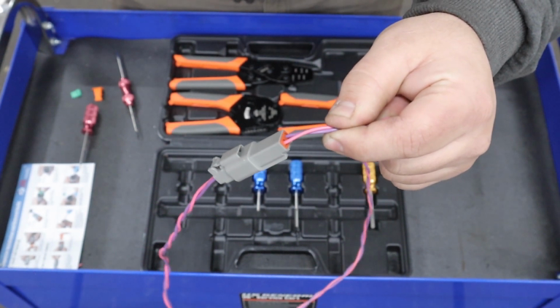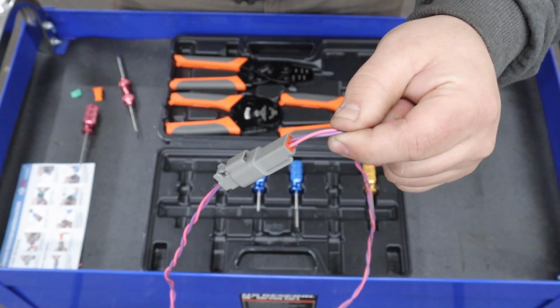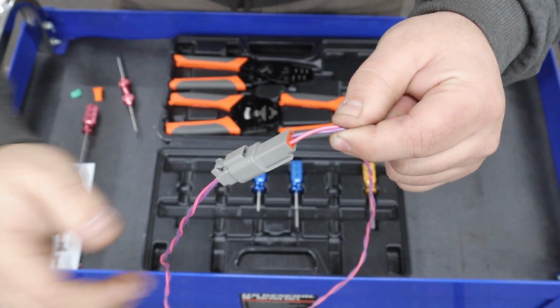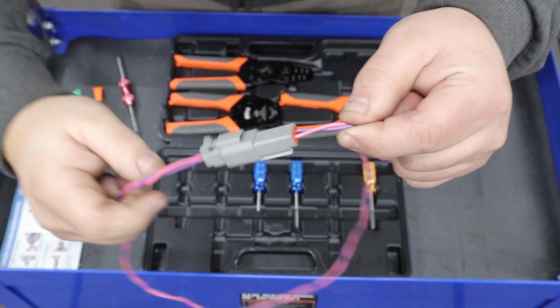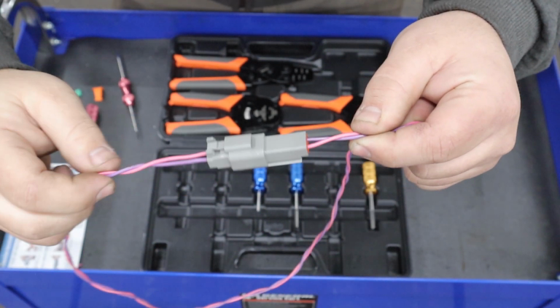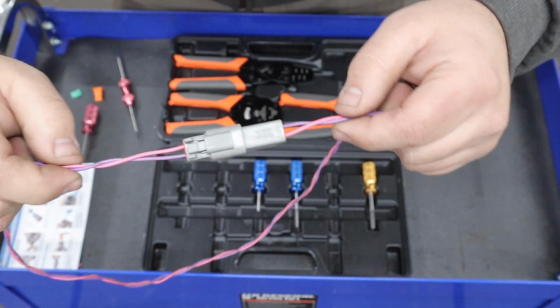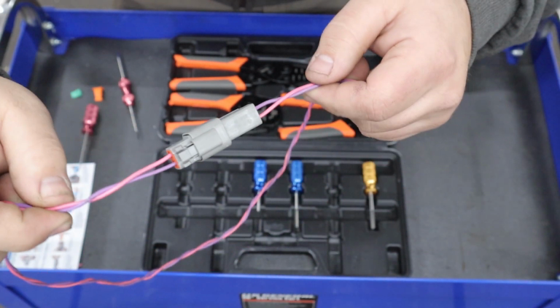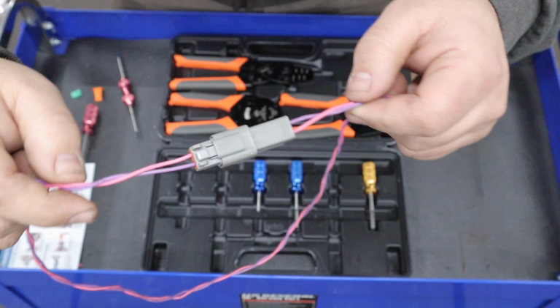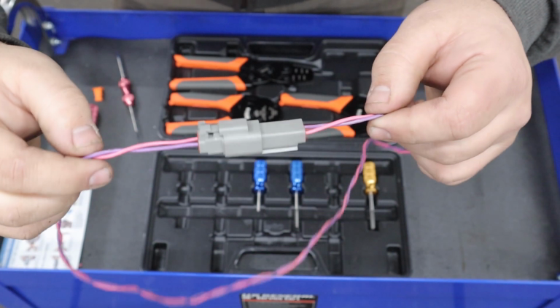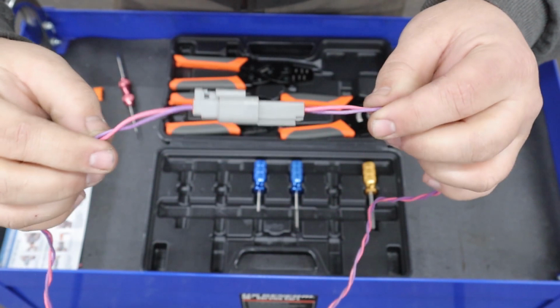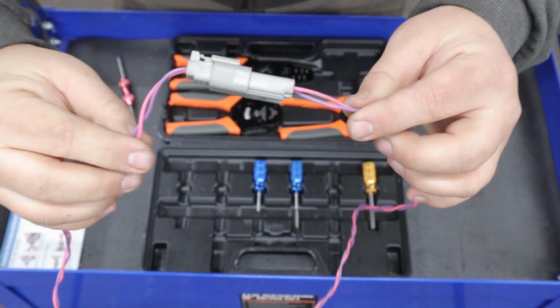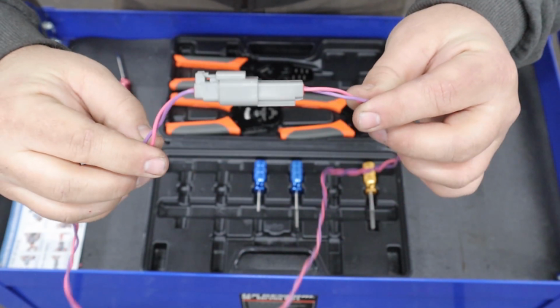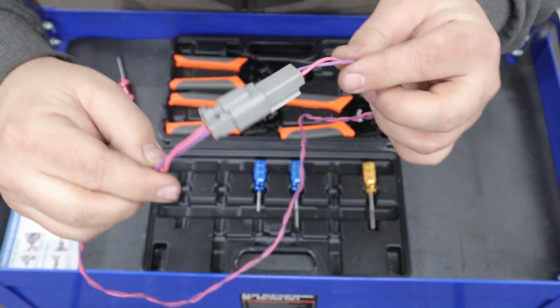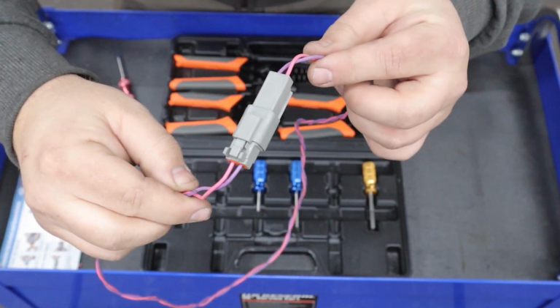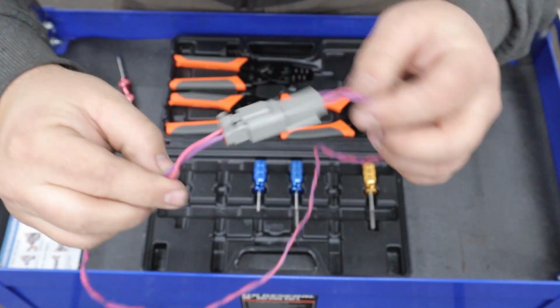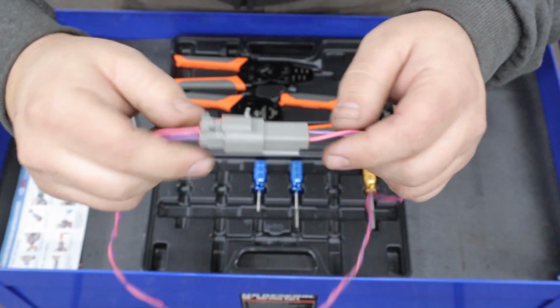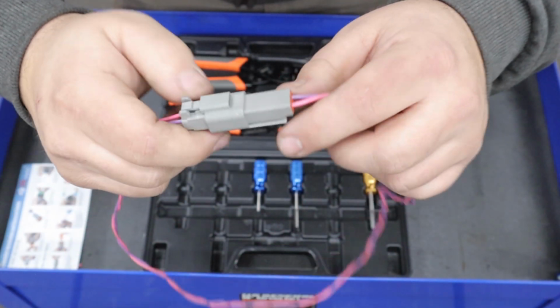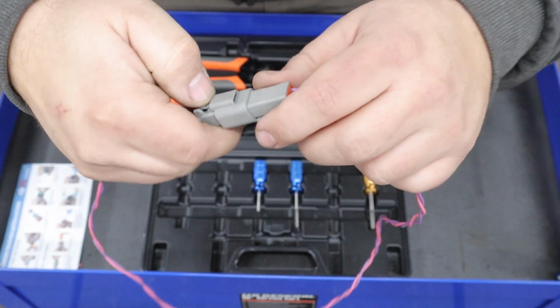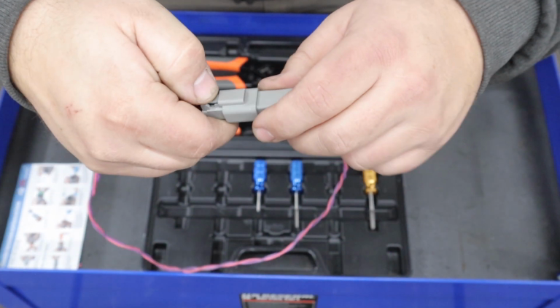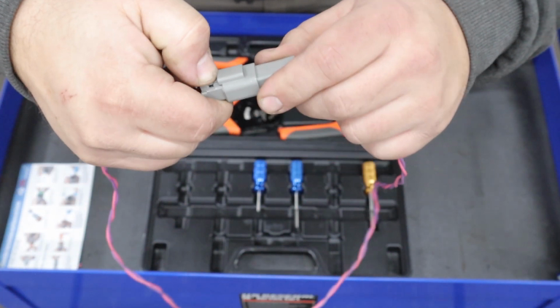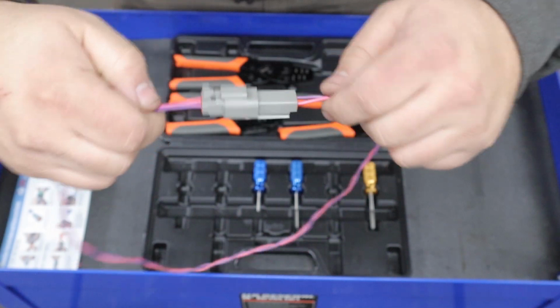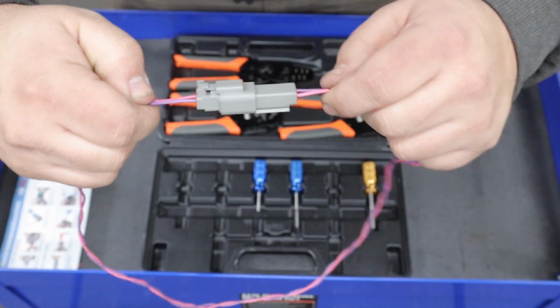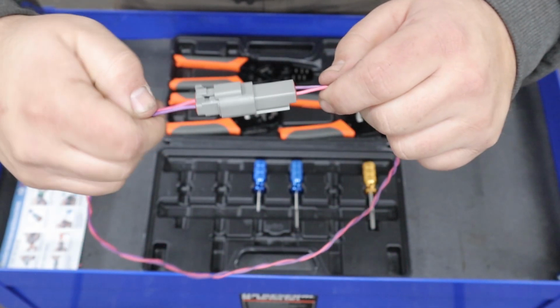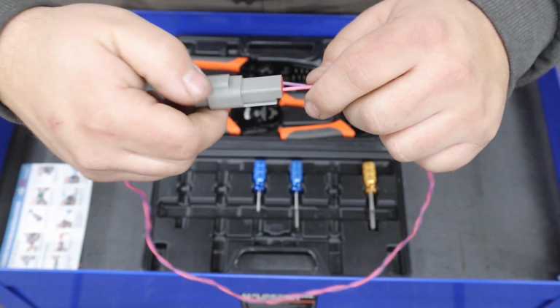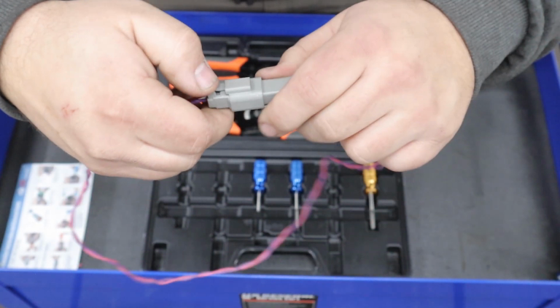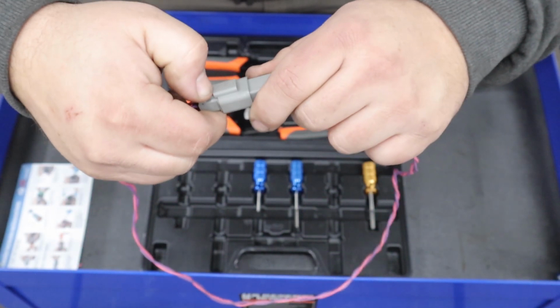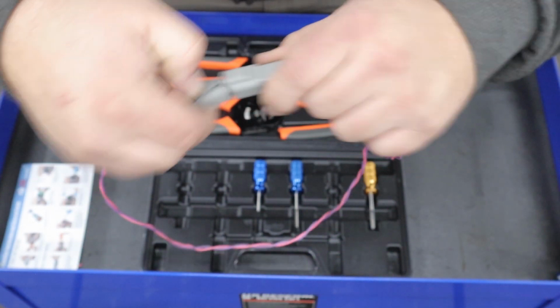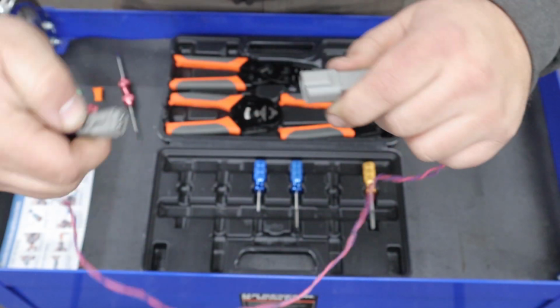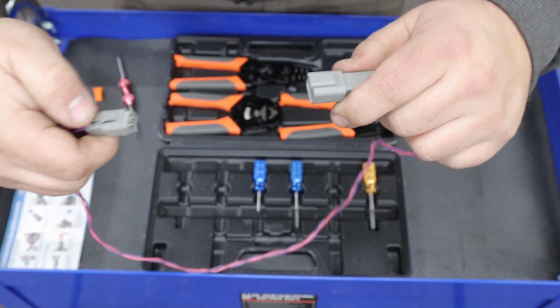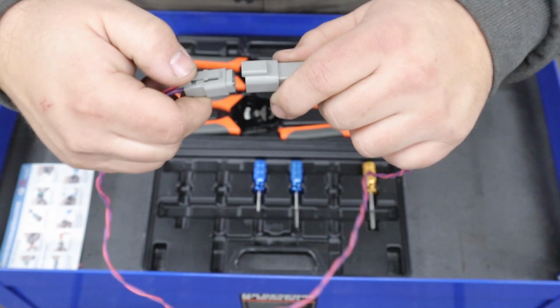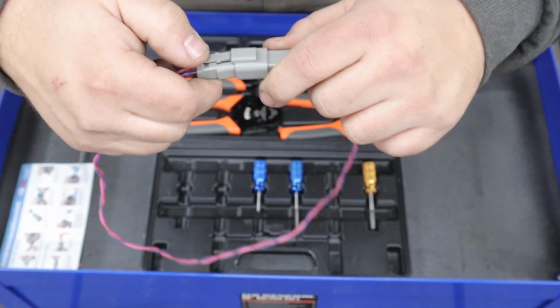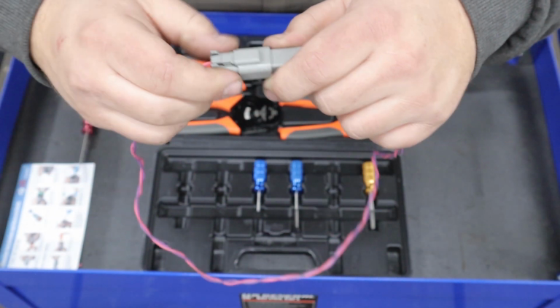The right tools make a world of difference and make these so easy to make and also to de-pin. I will link to the tools and also the connectors in the description down below. Hope you guys enjoyed this video and learned something, and we'll see you next time. Thanks!